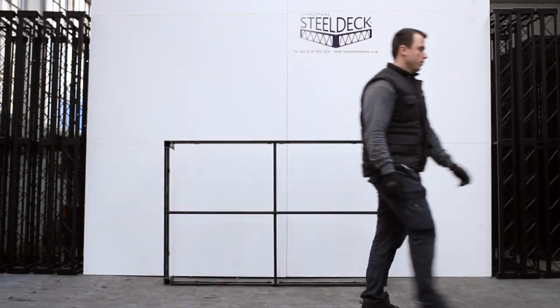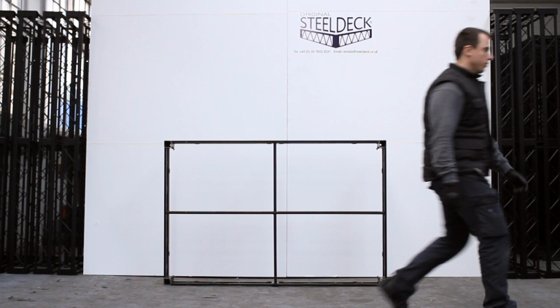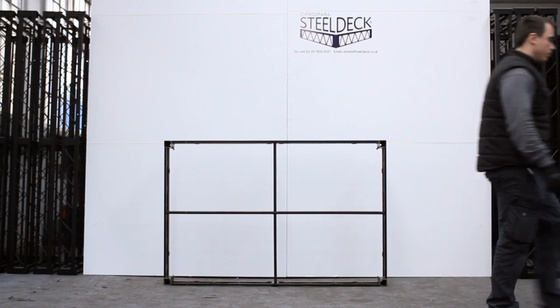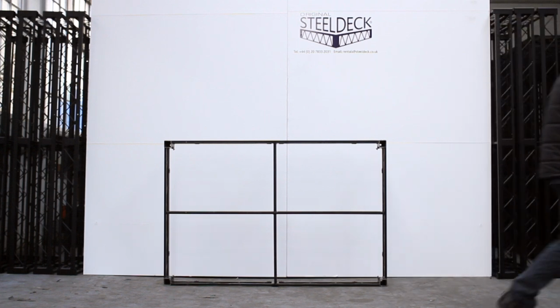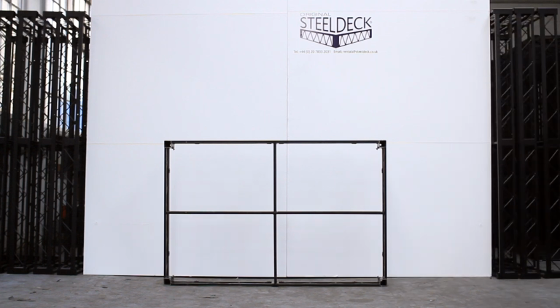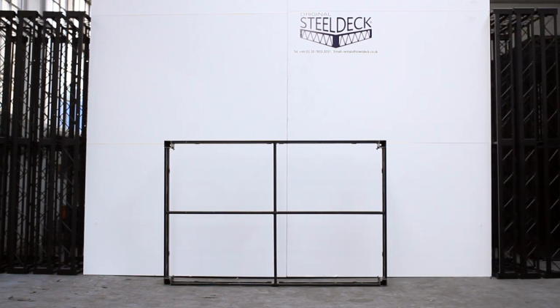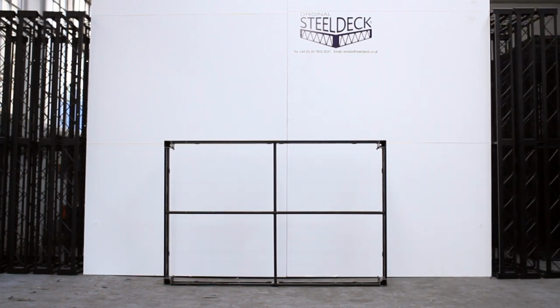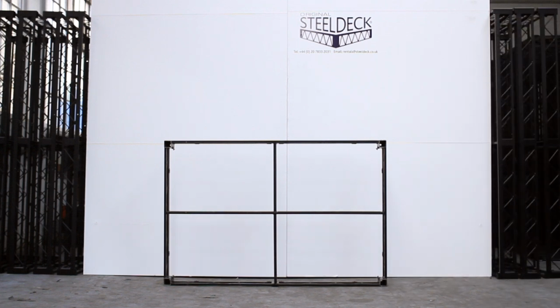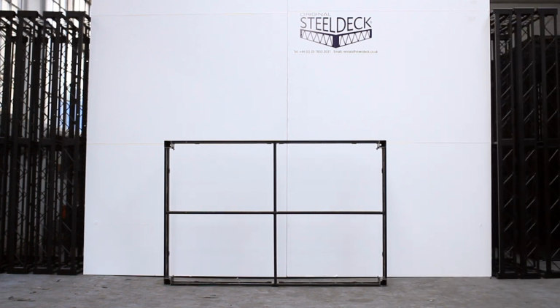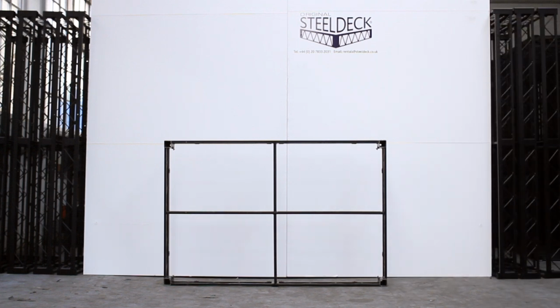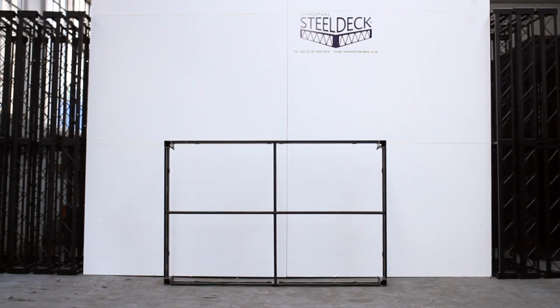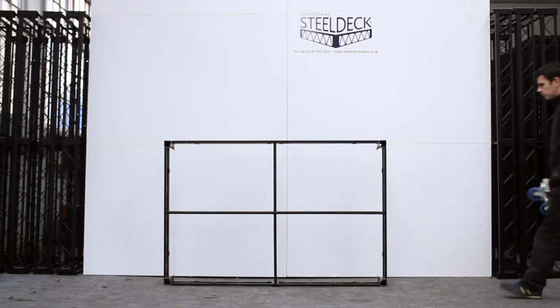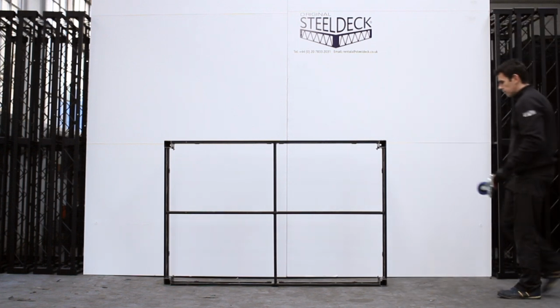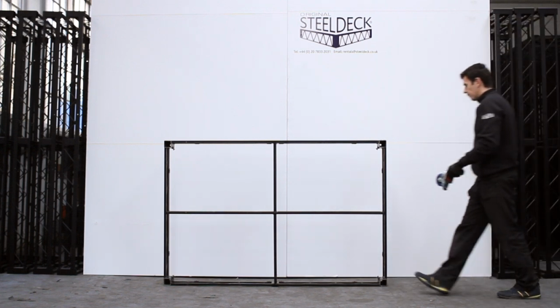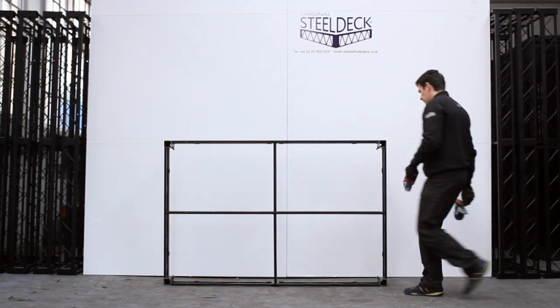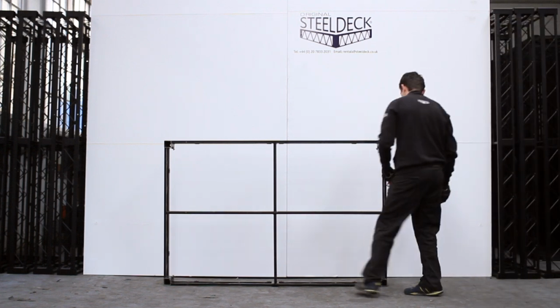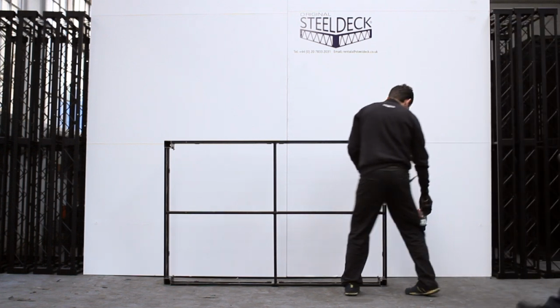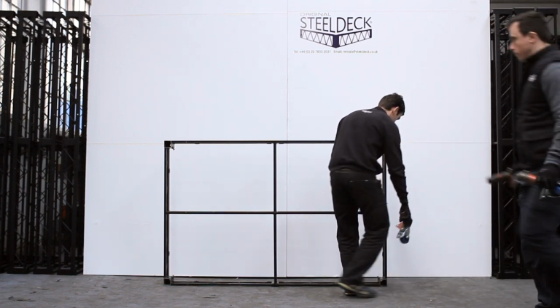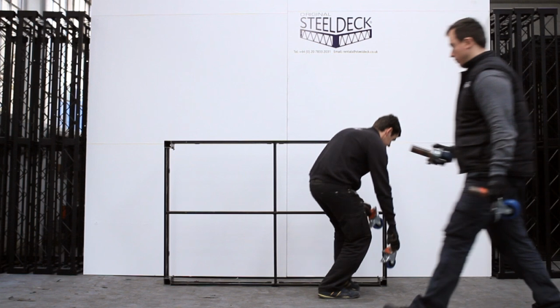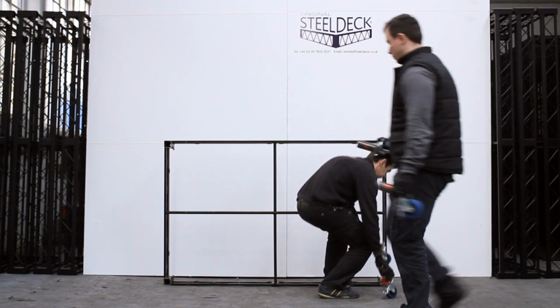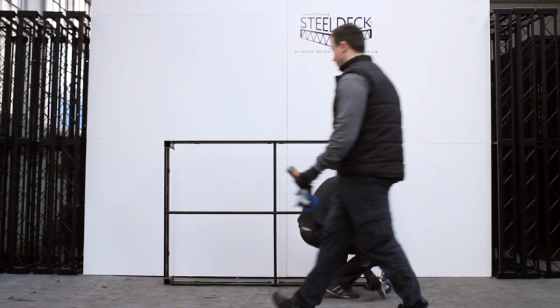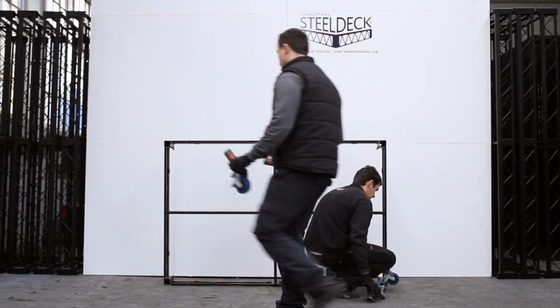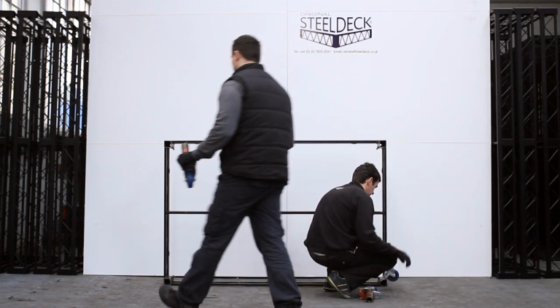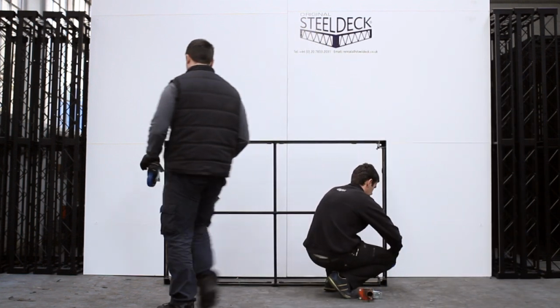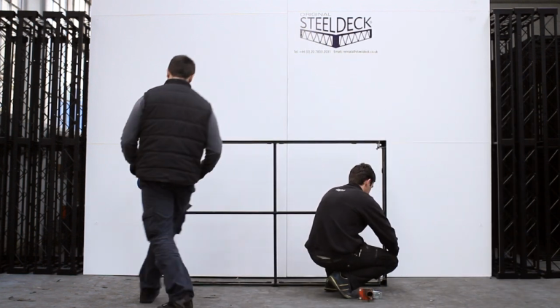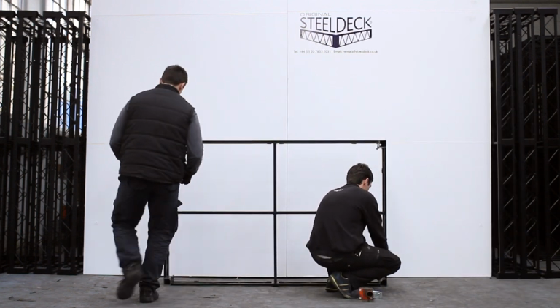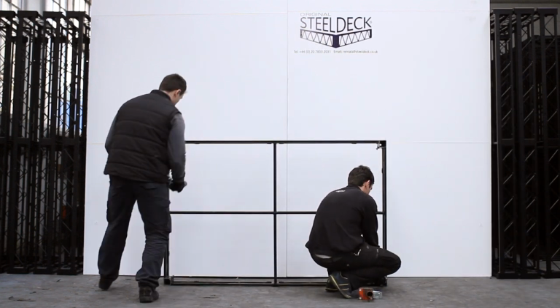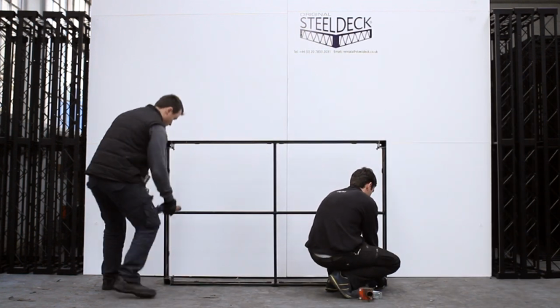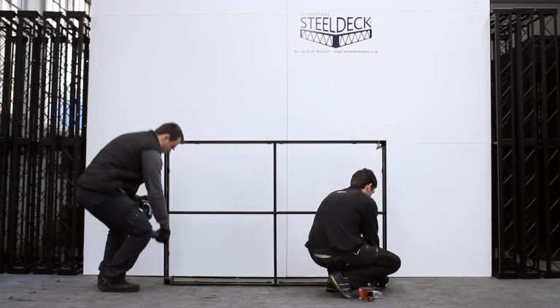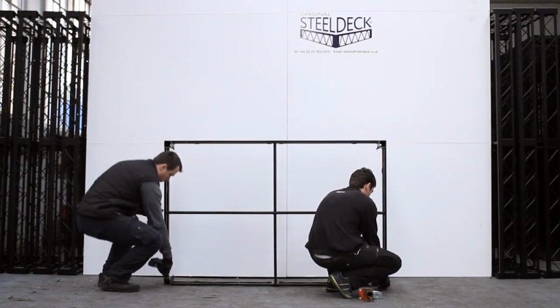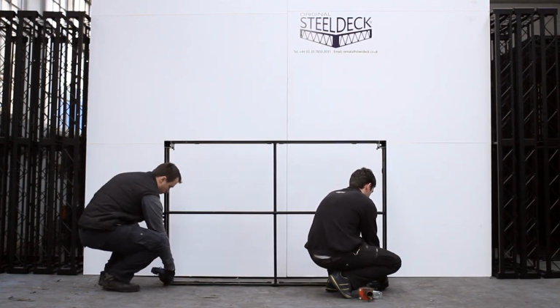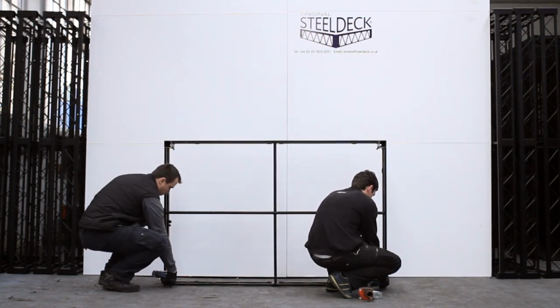We've kept the top off so it's easier for you to see. We're going to first start by showing you the small casters that we use, which give you a finished deck height of about a foot.